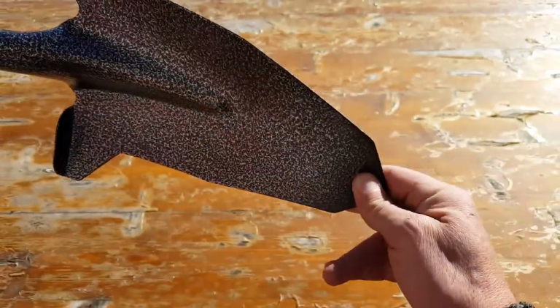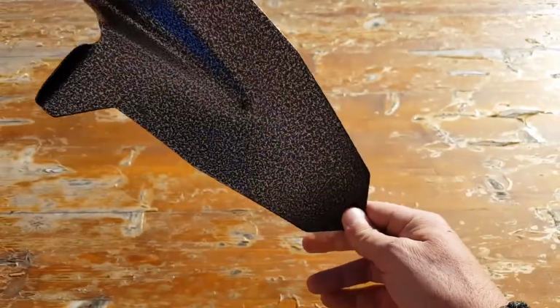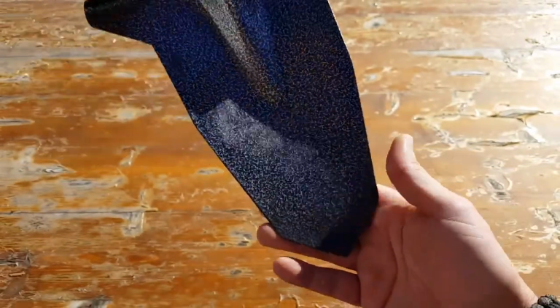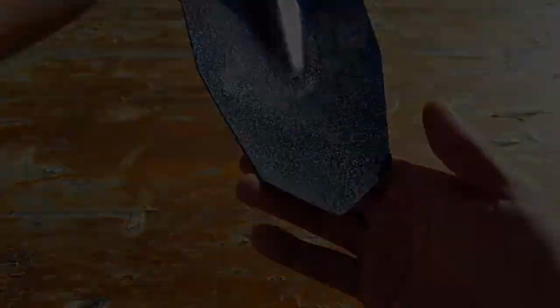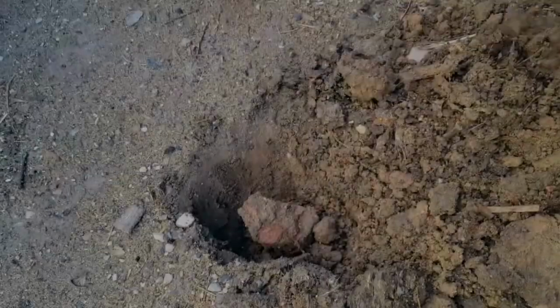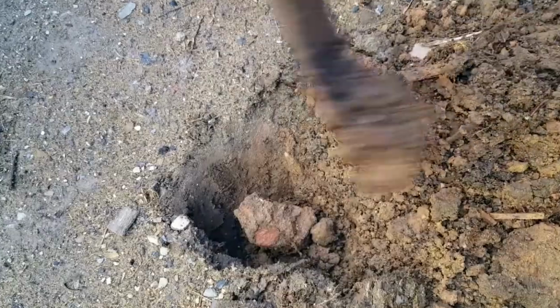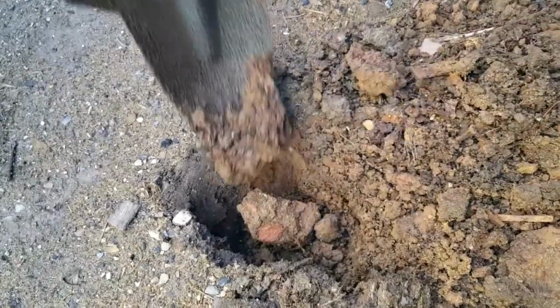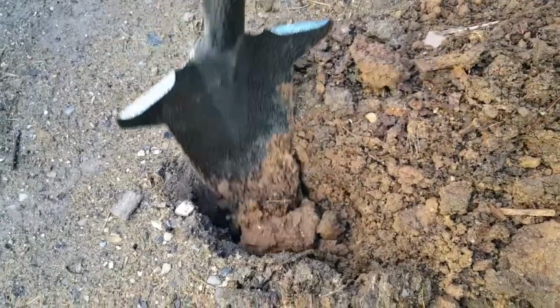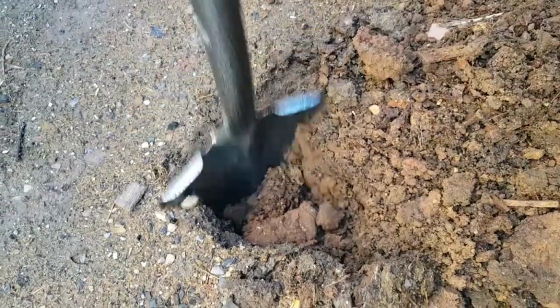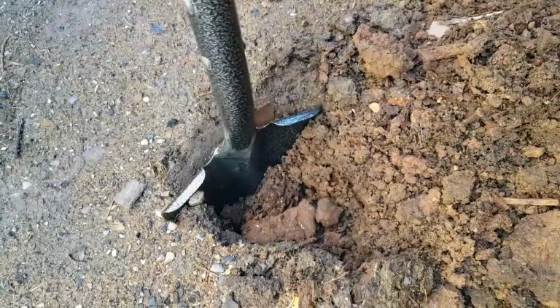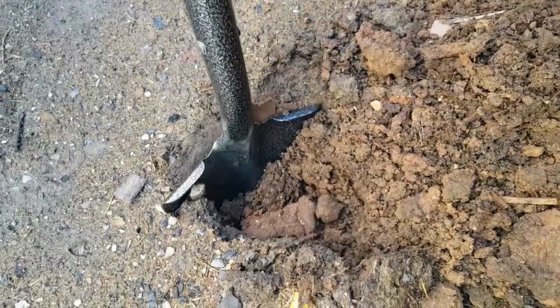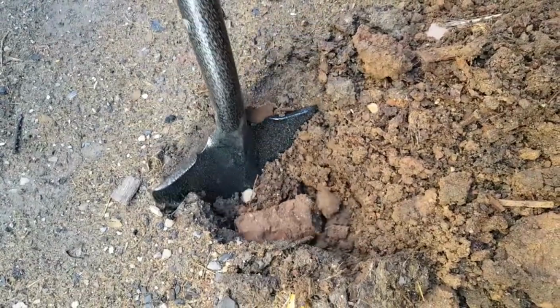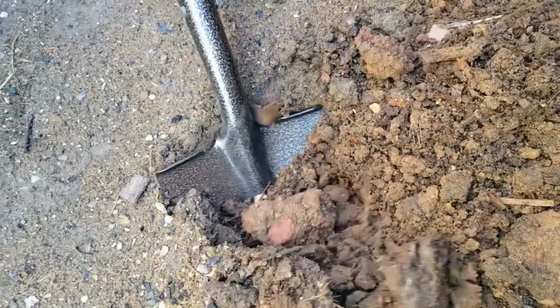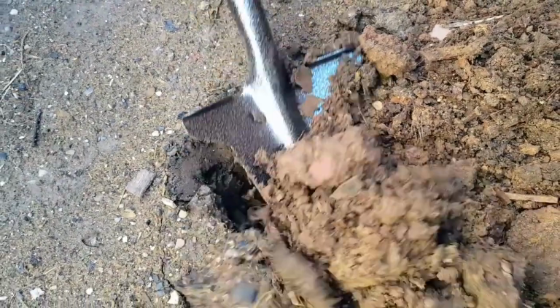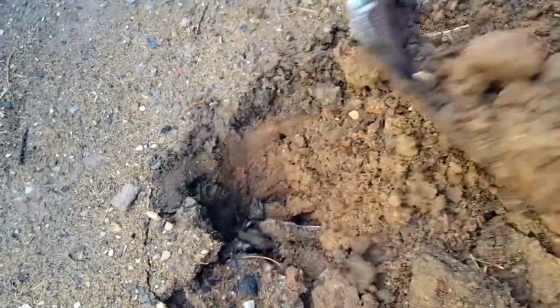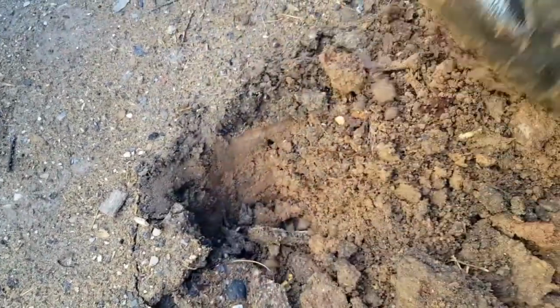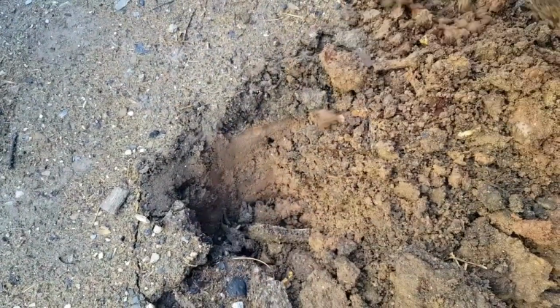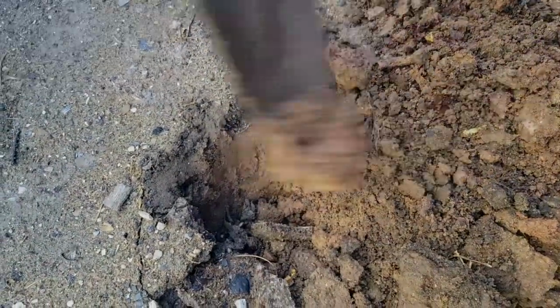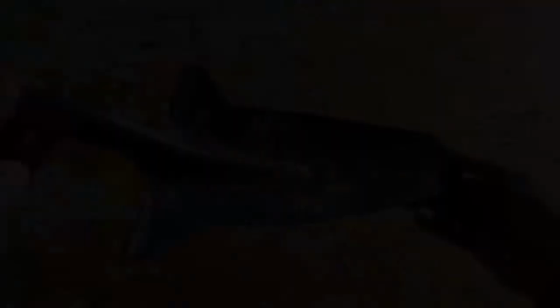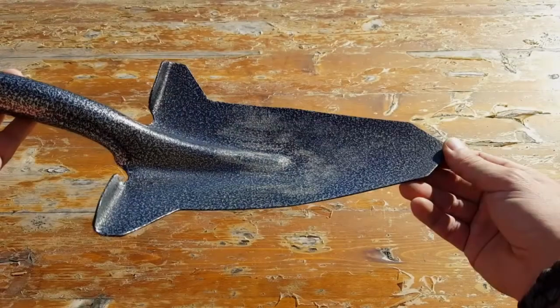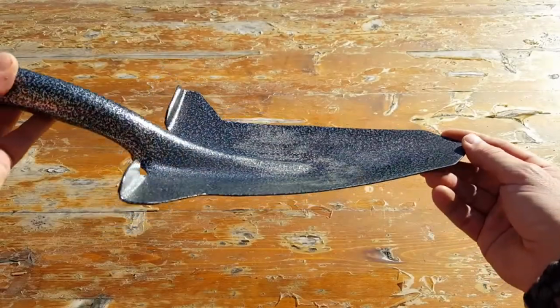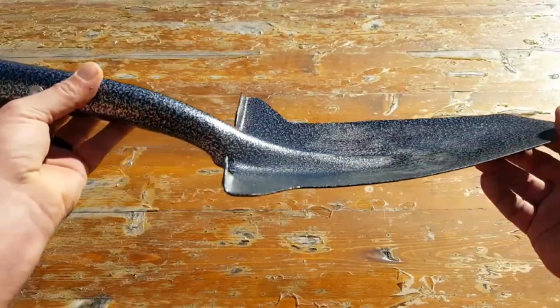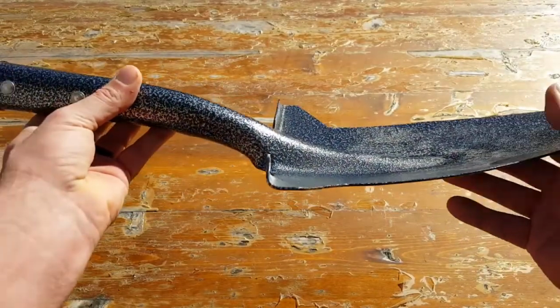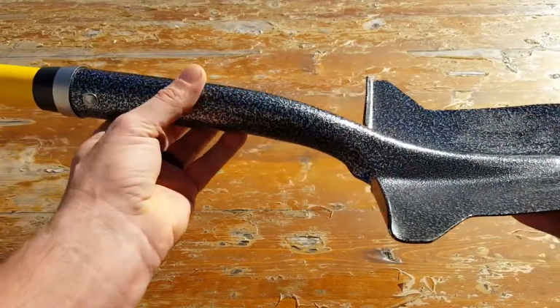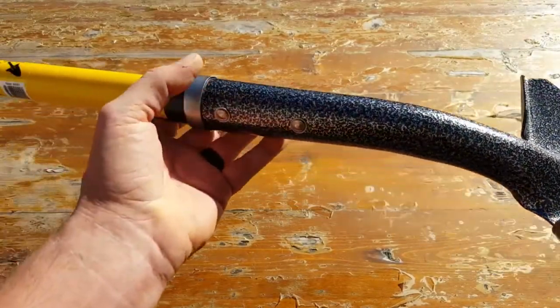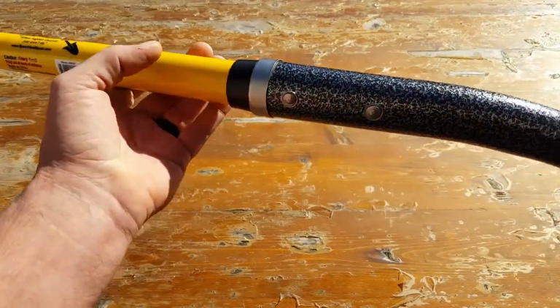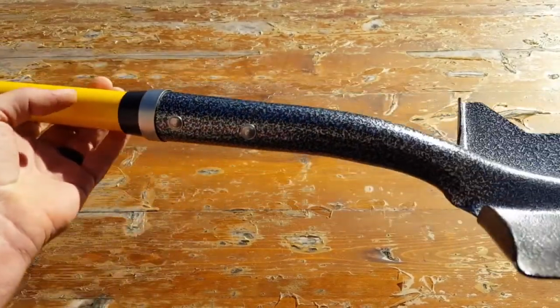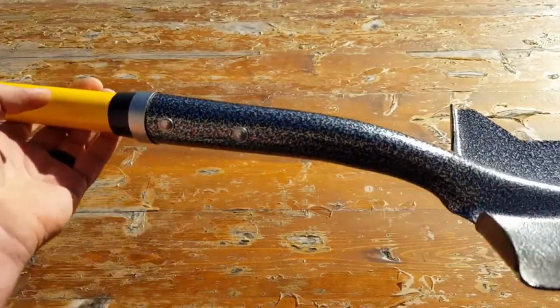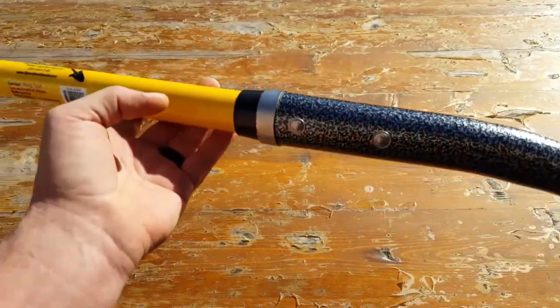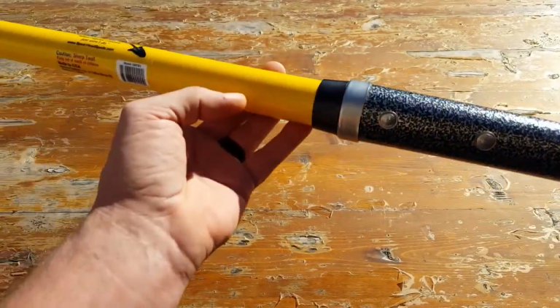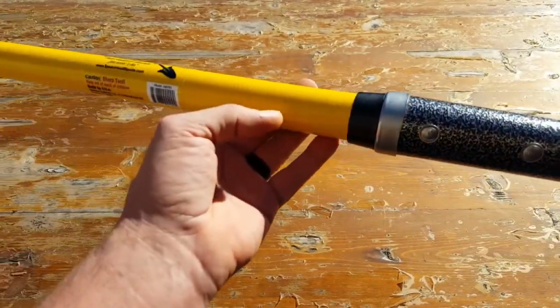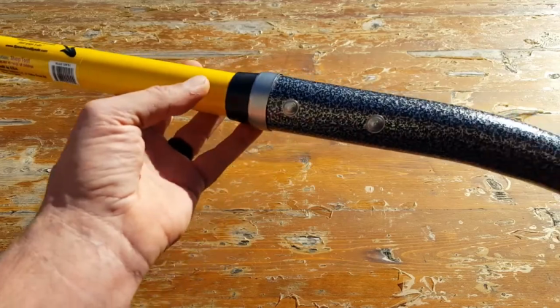It finds the least path of resistance because of its design. It's also thicker and stronger than other e-tools that I've used out in the field. Comparing the weight, this is weighing in at just under five pounds.